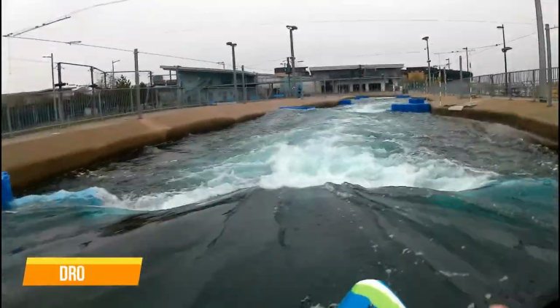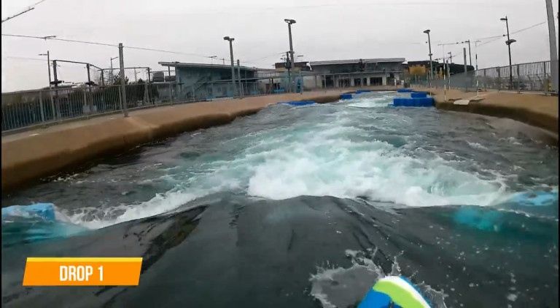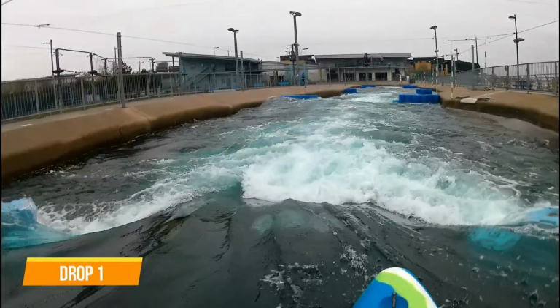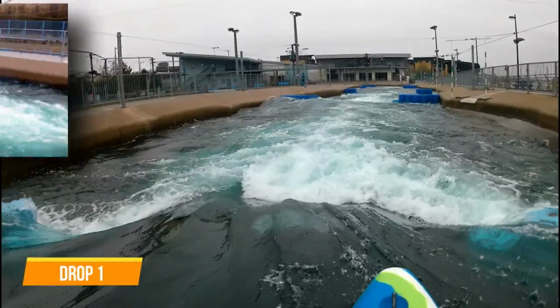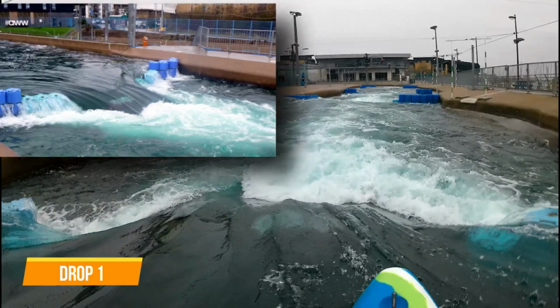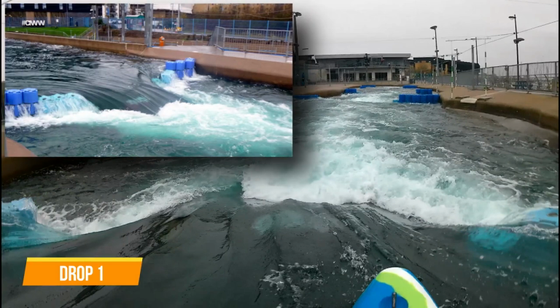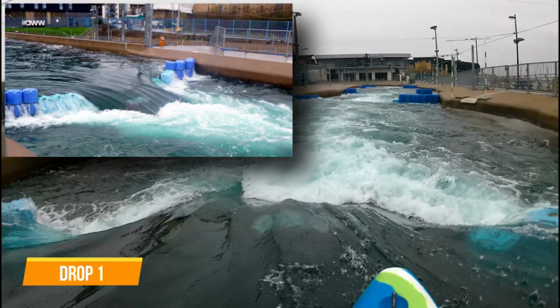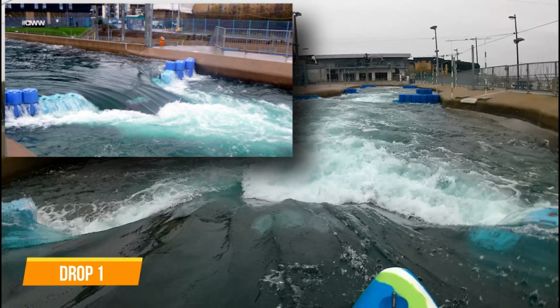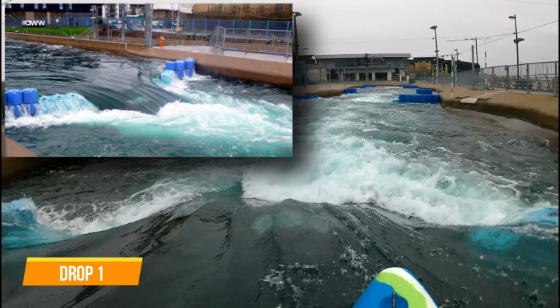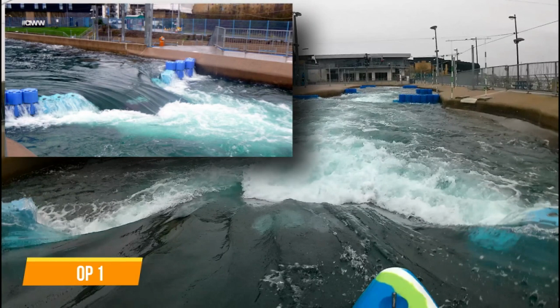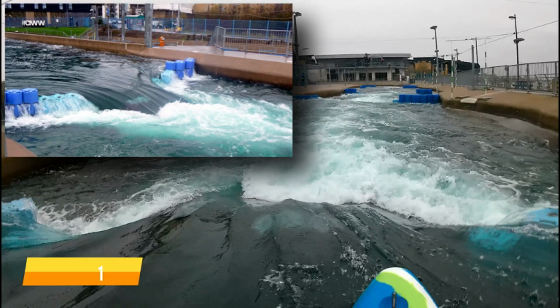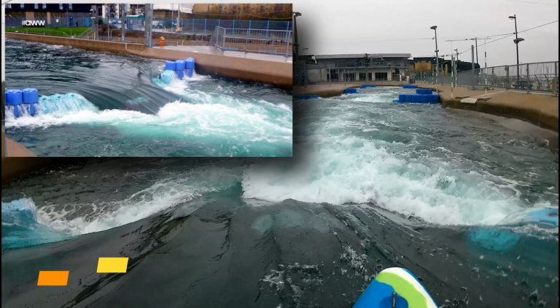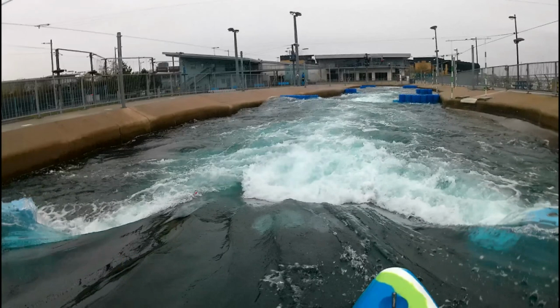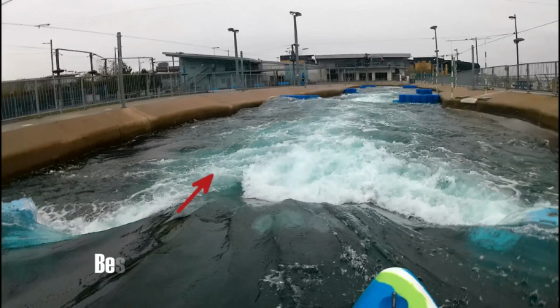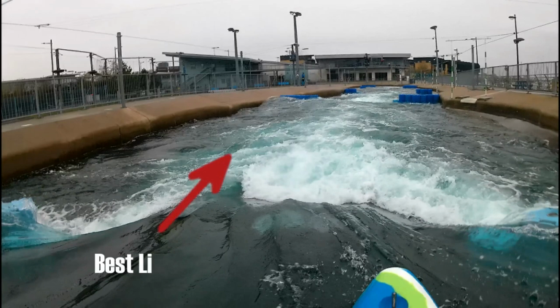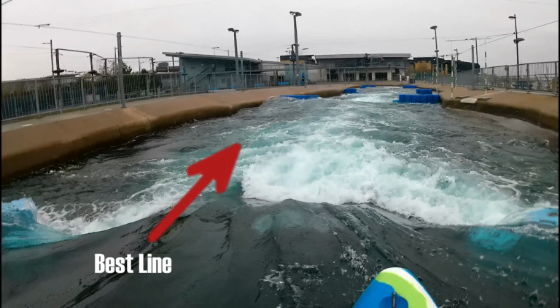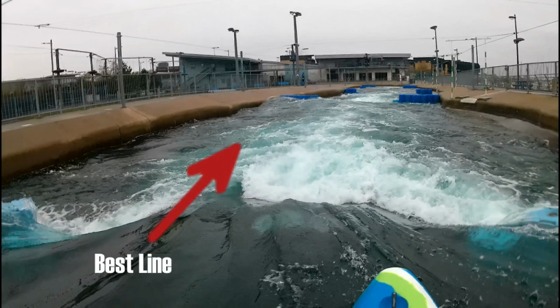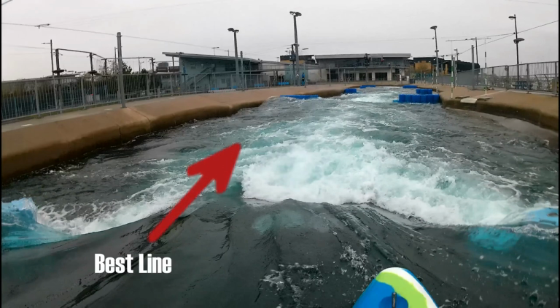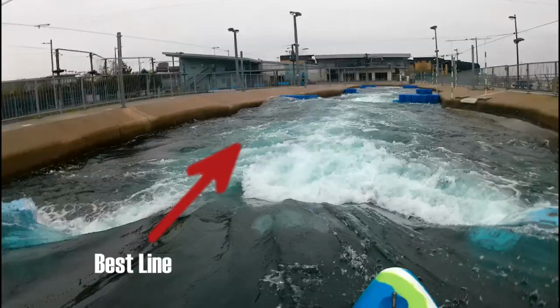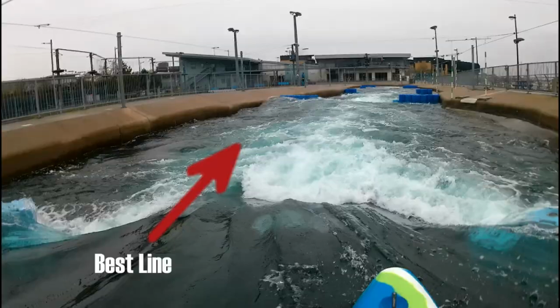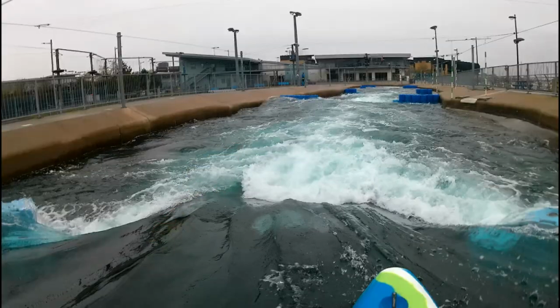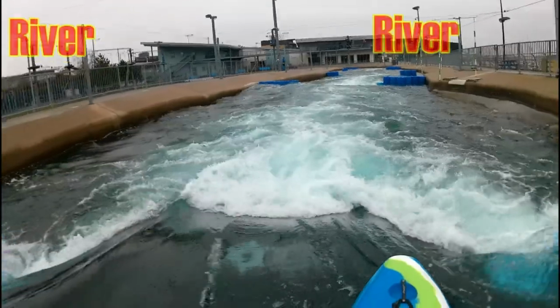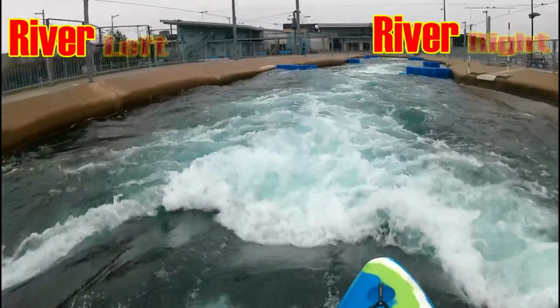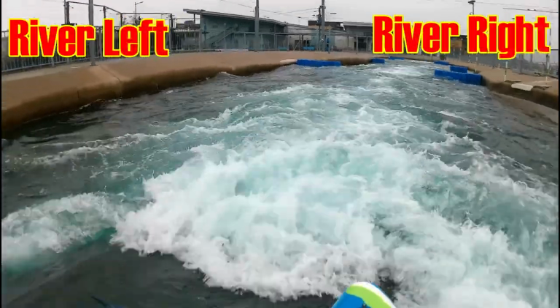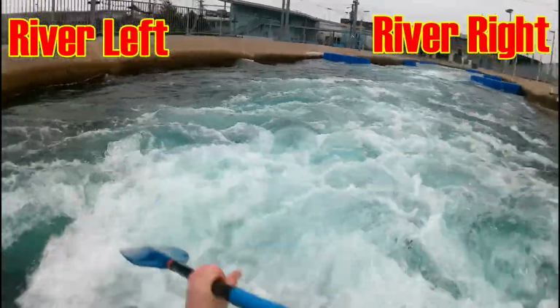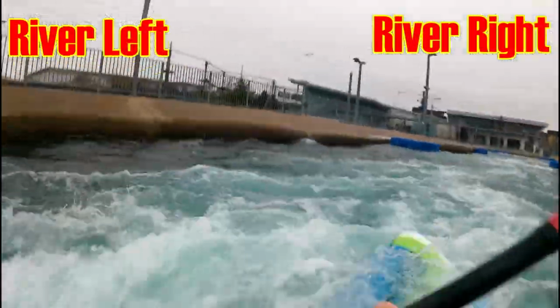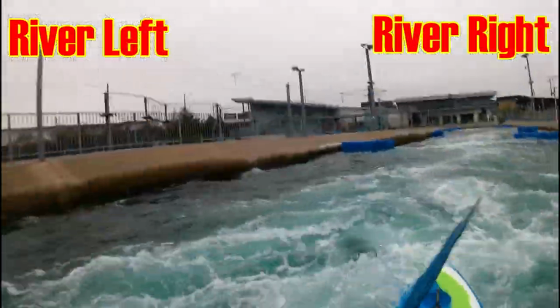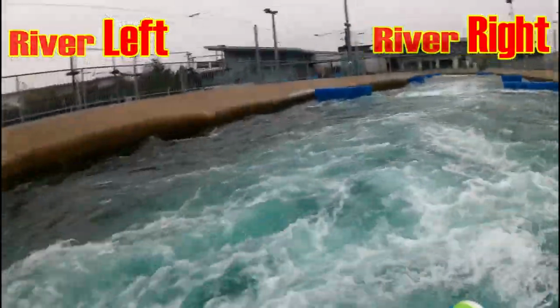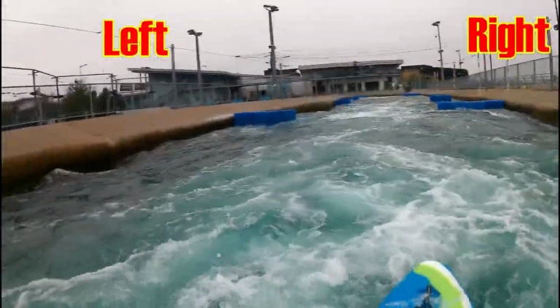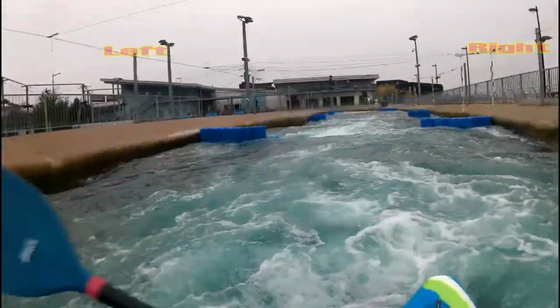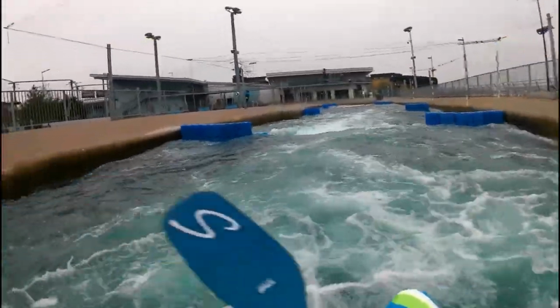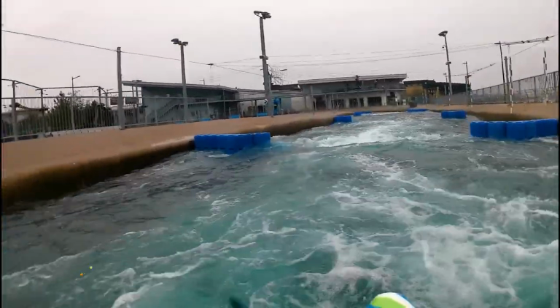Drop 1 — a nice easy drop with a line to river left to avoid the stopper, or punch through it as I did. On most of the drops there are little eddies either side for breakouts.